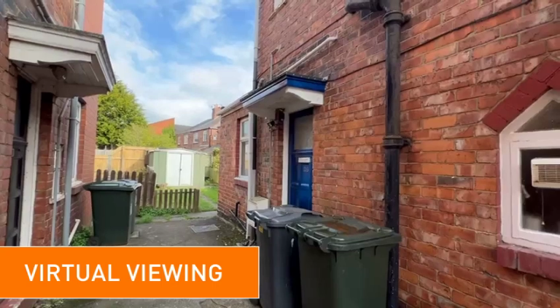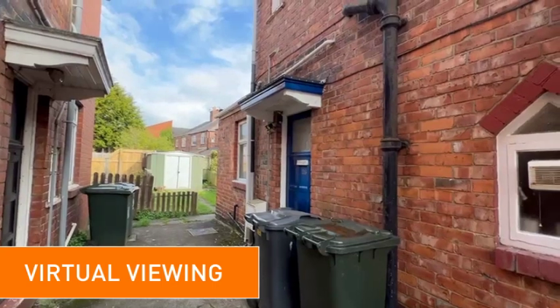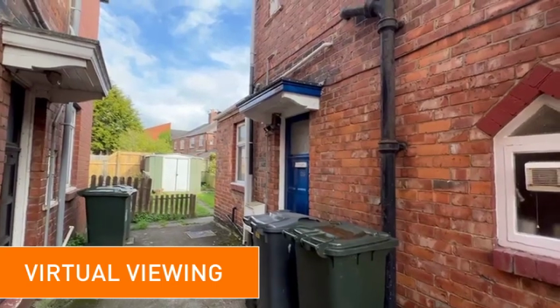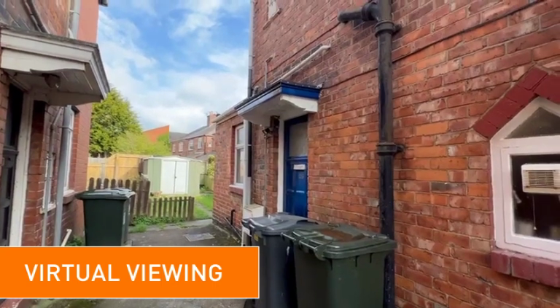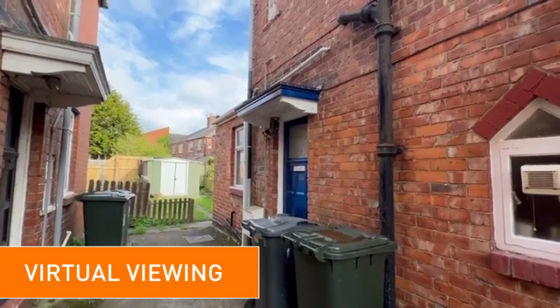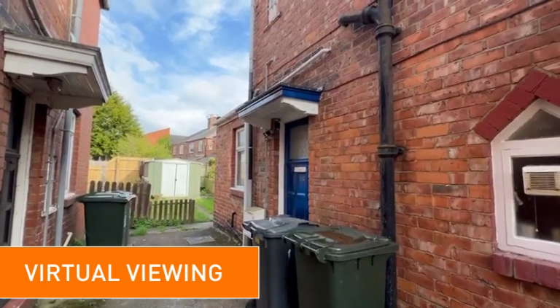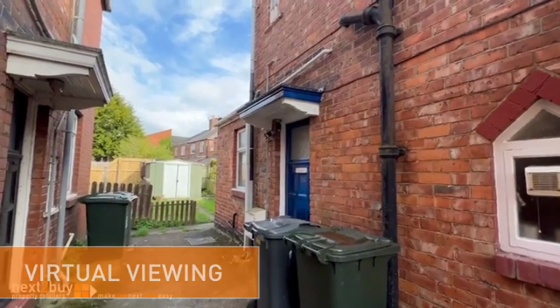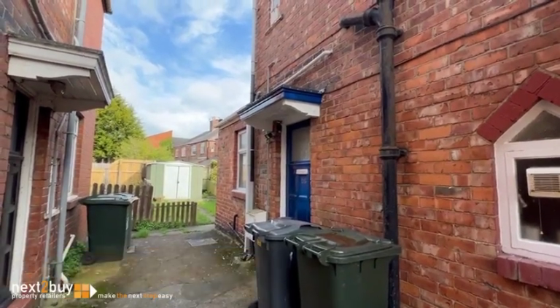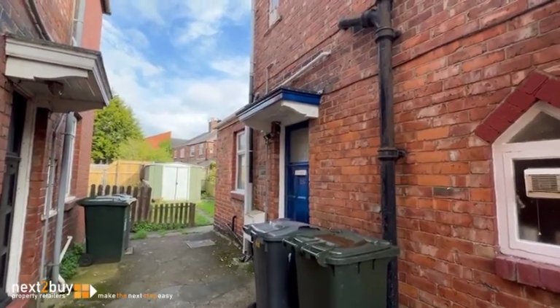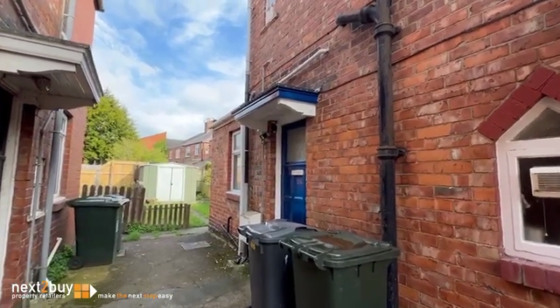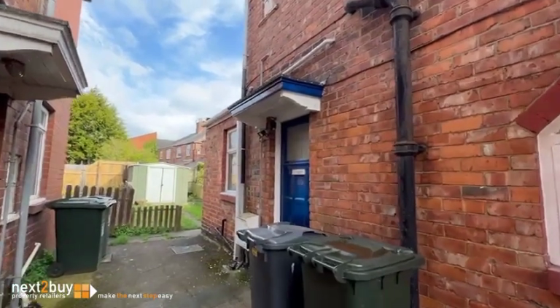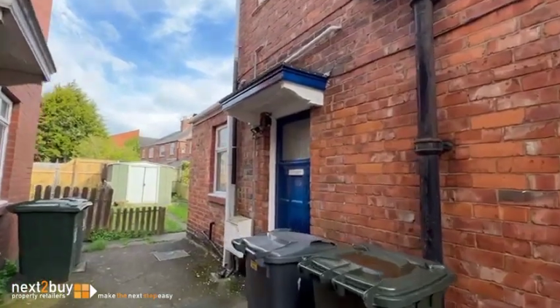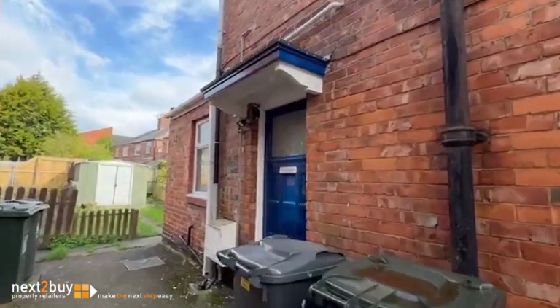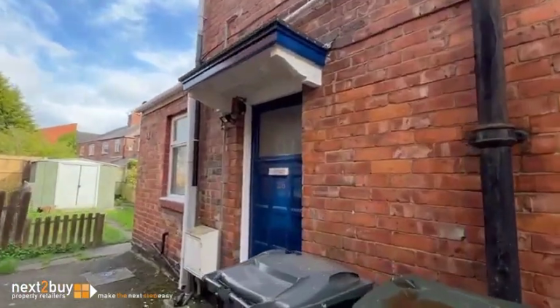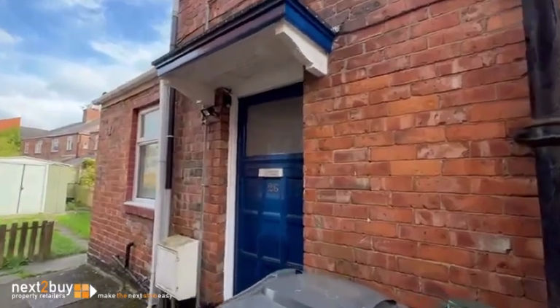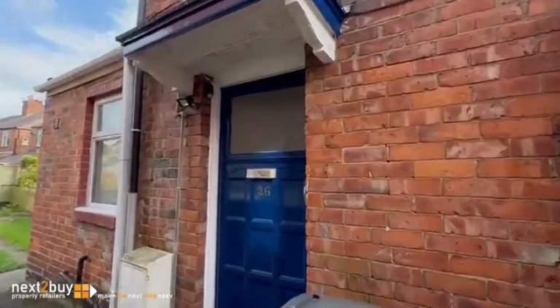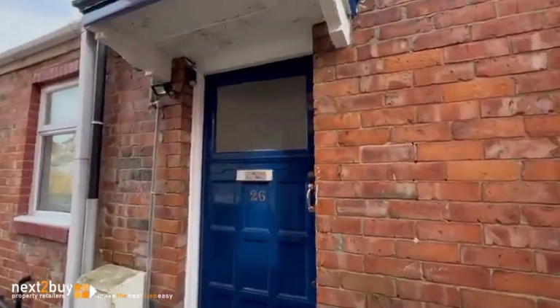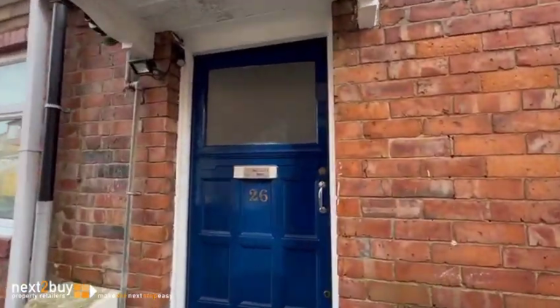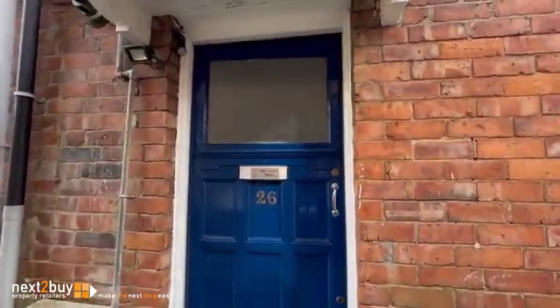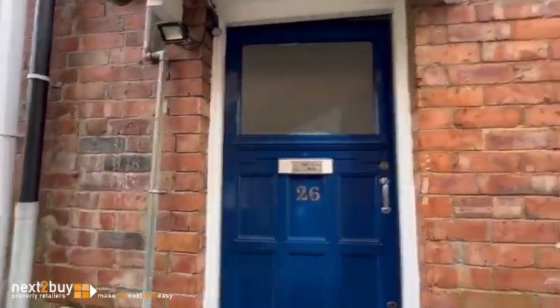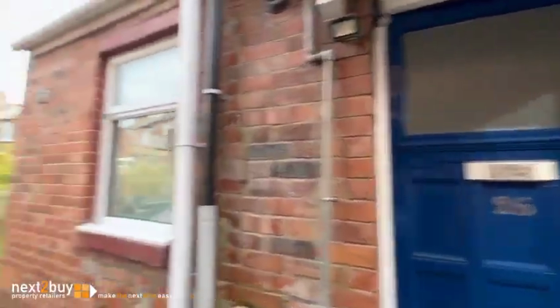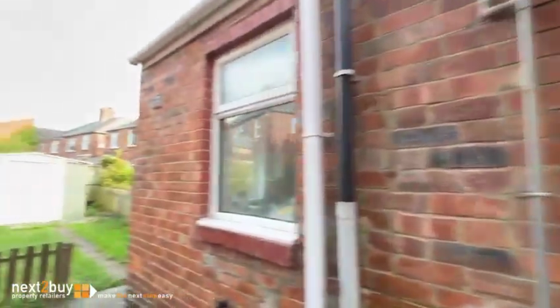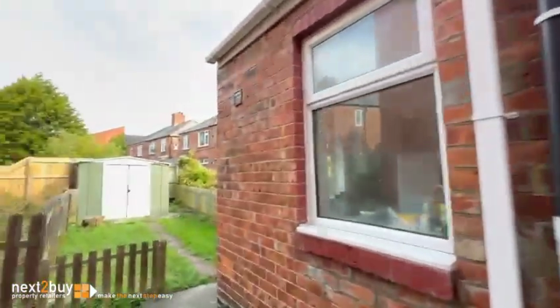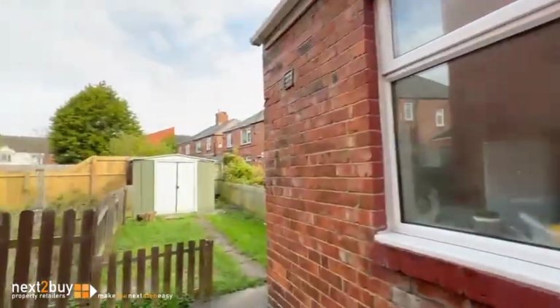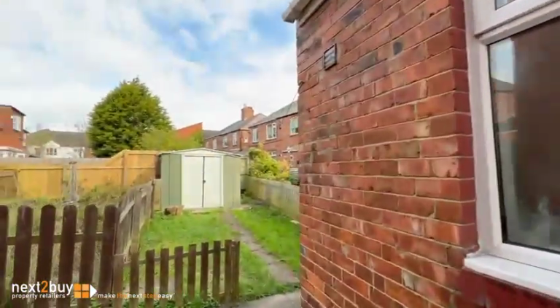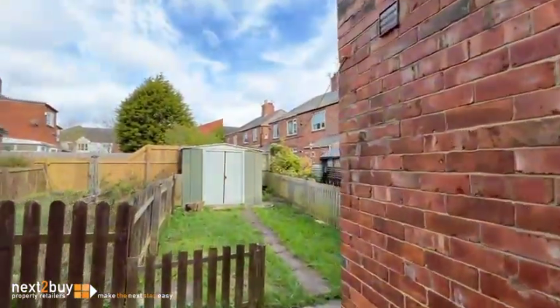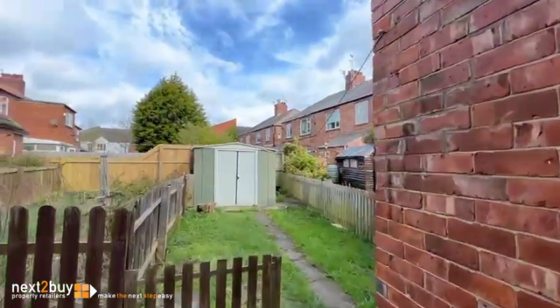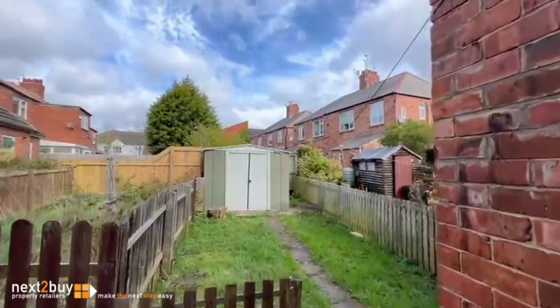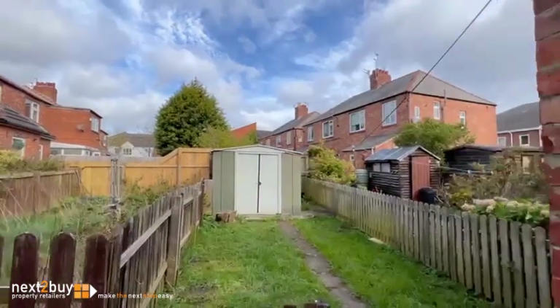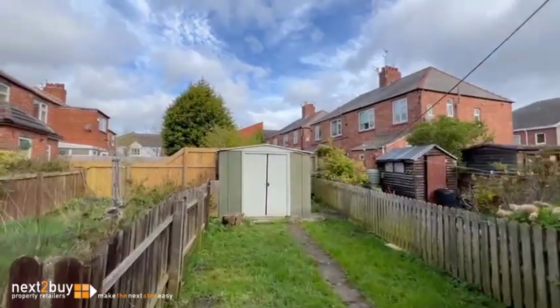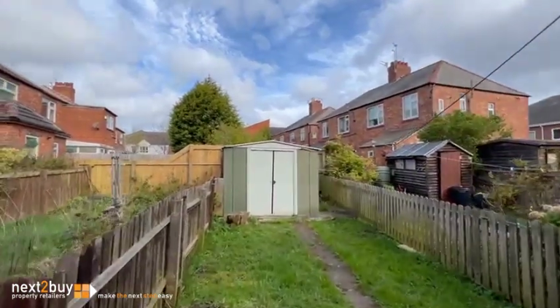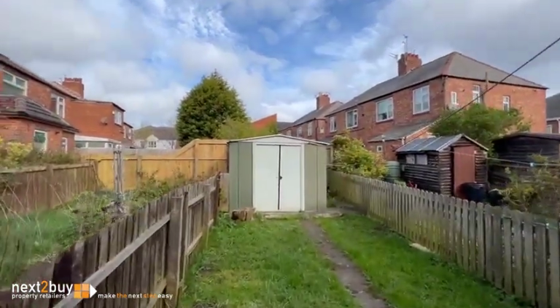This is our two-bedroom upper flat on David Street. We have a private garden to the rear.